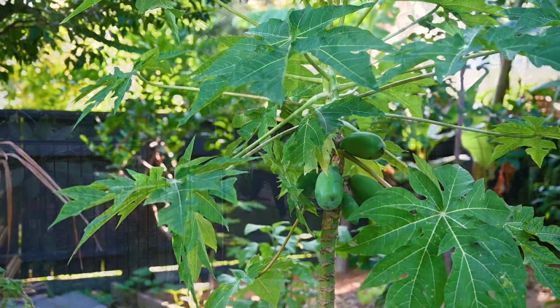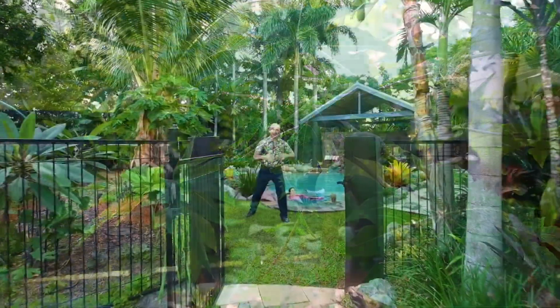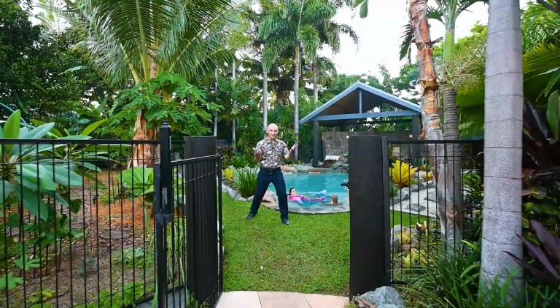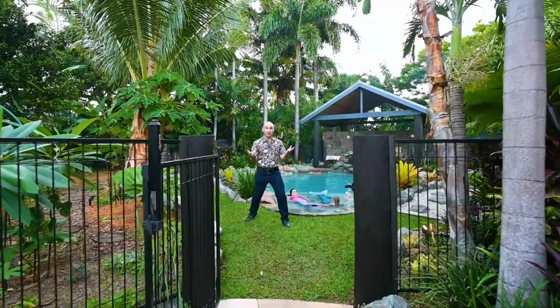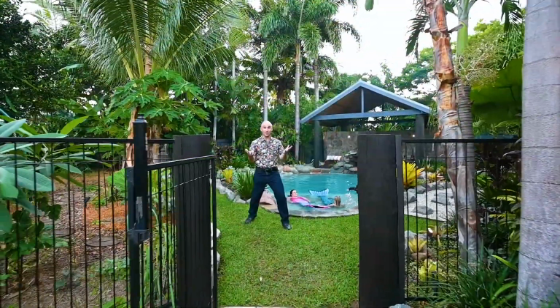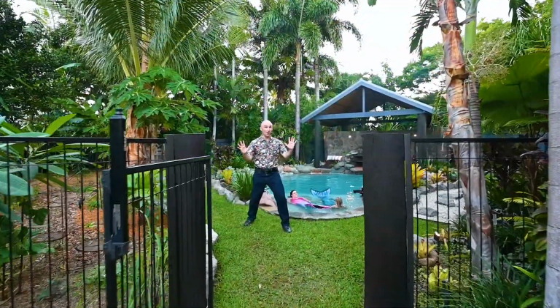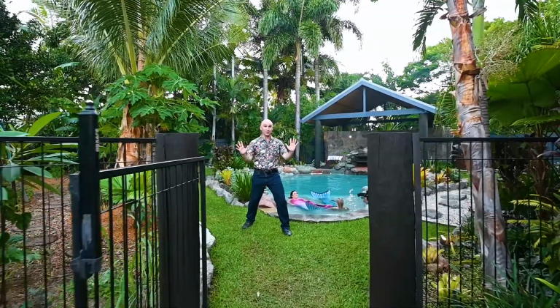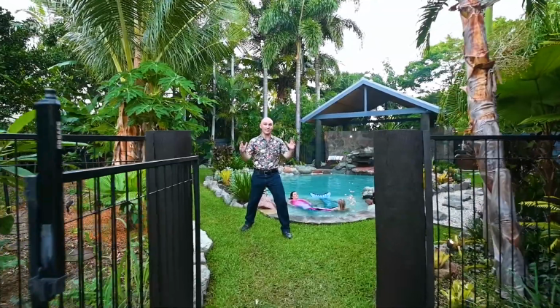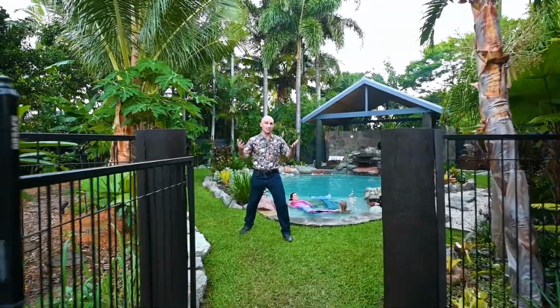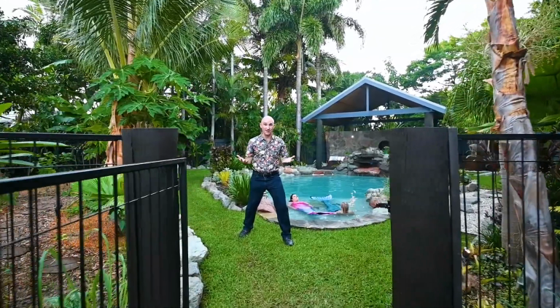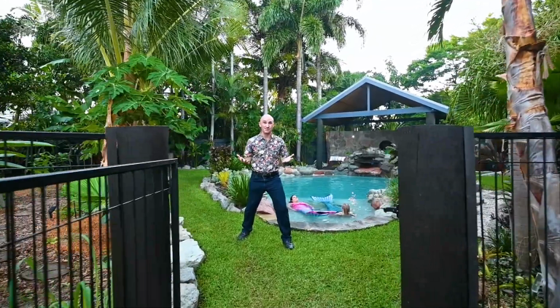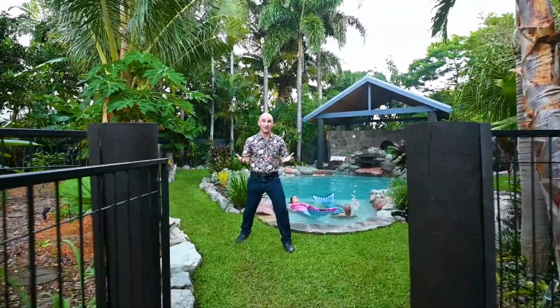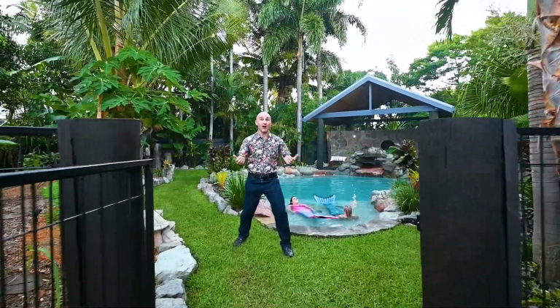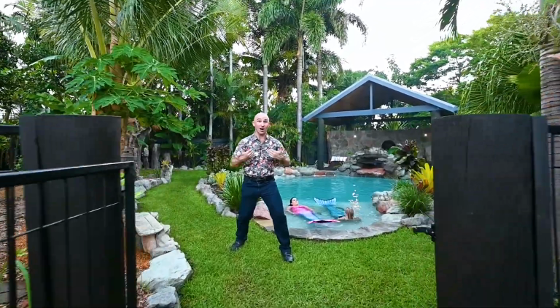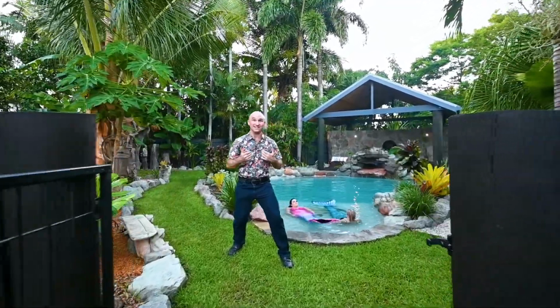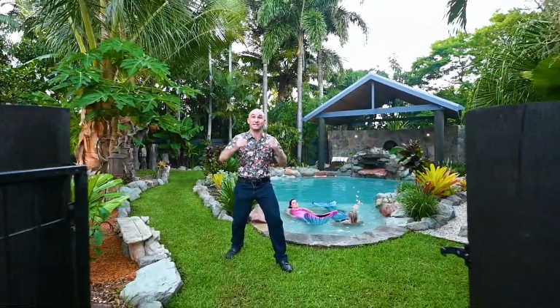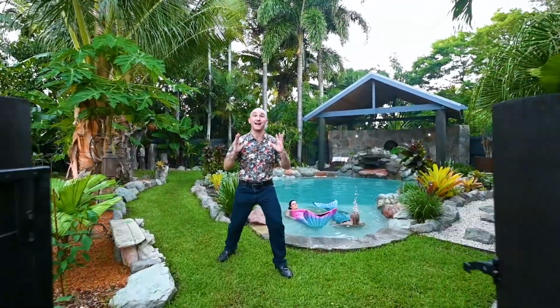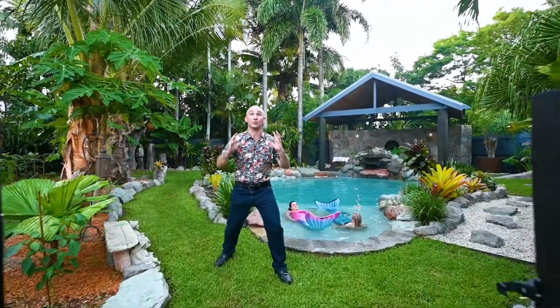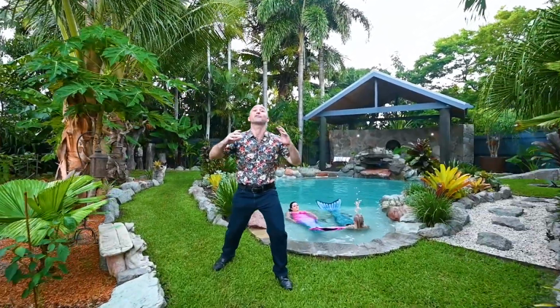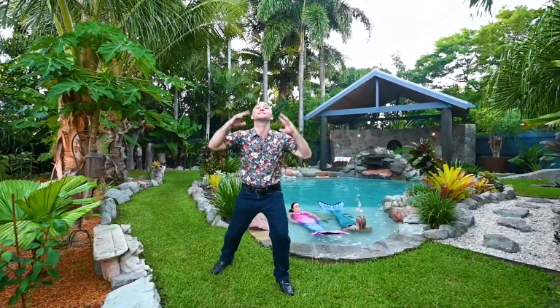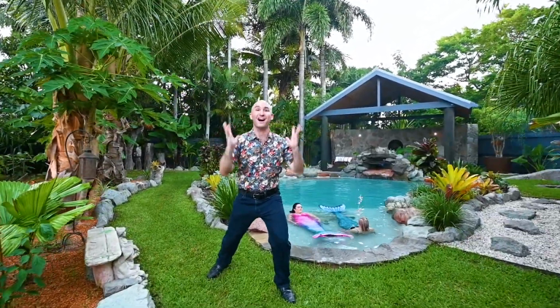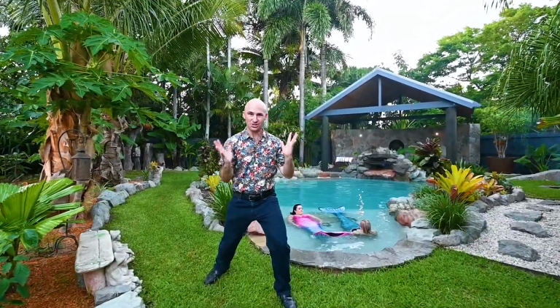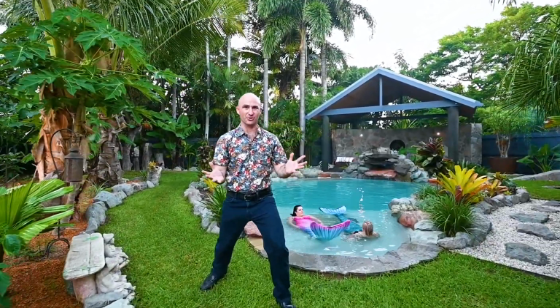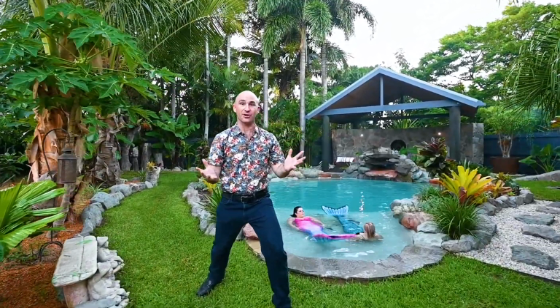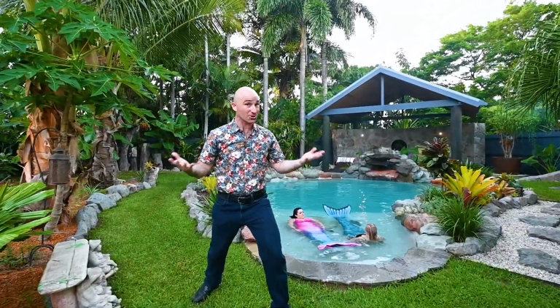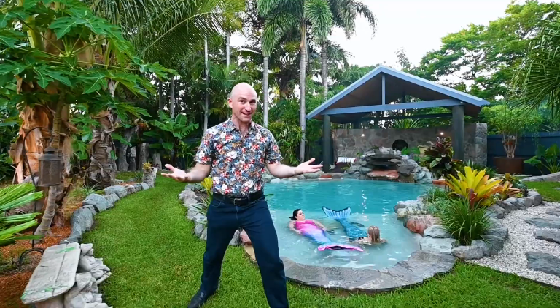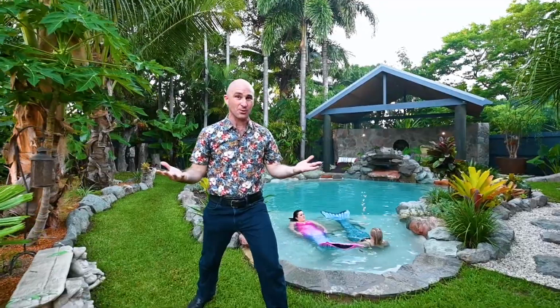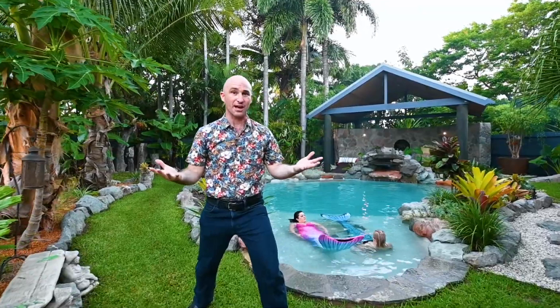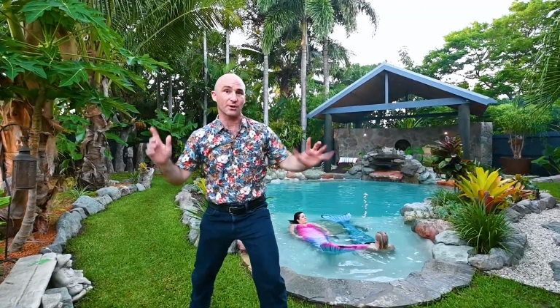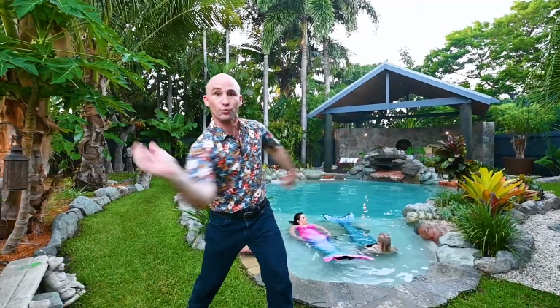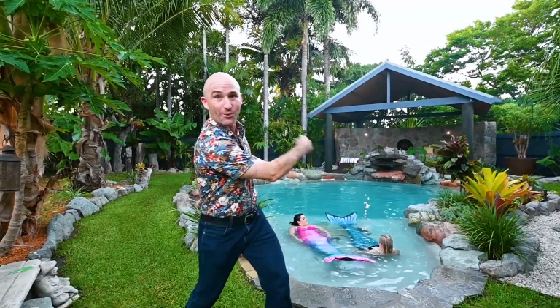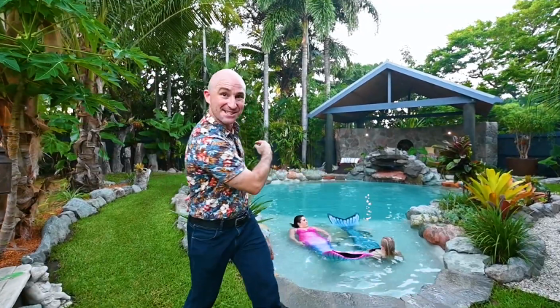When you think of the perfect tropical oasis, what comes to mind? For us, it's the backyard we have been dying to show you here at 38 12th Avenue in Railway Estate.